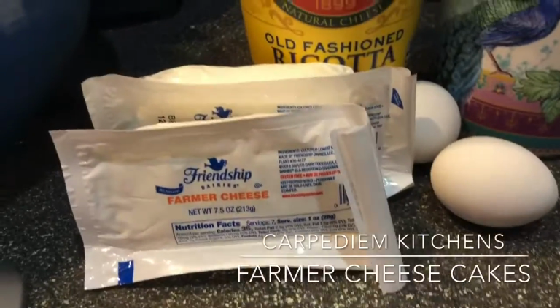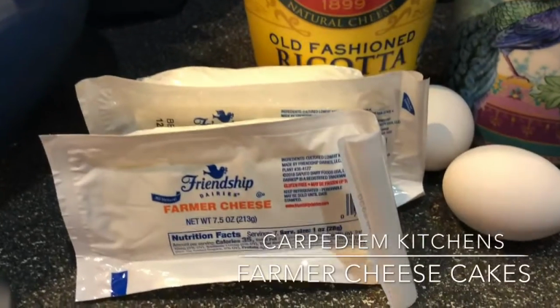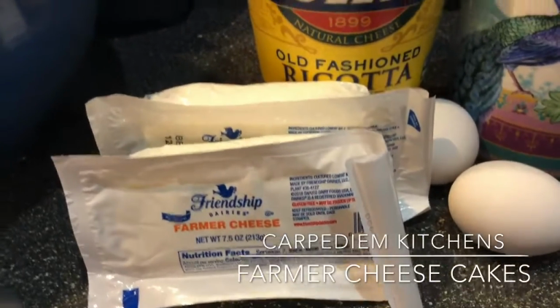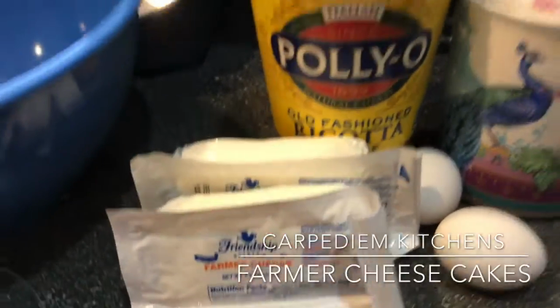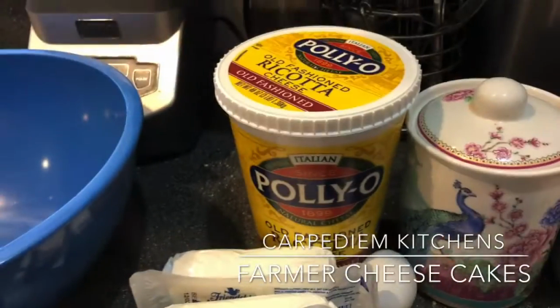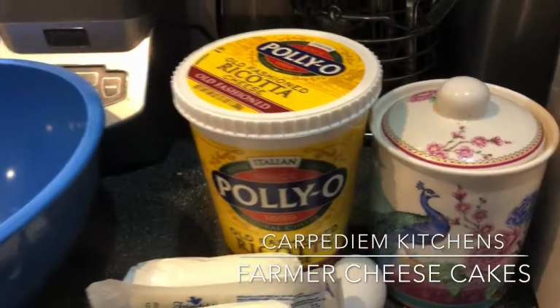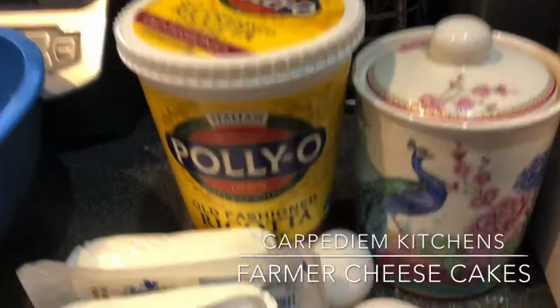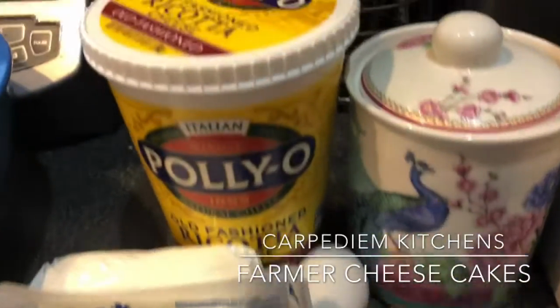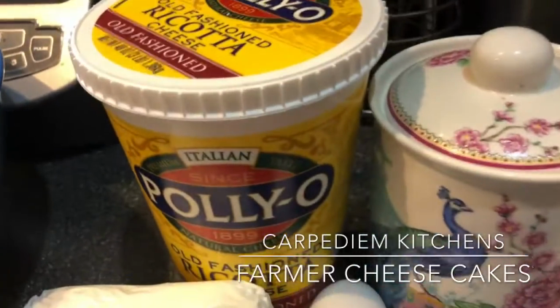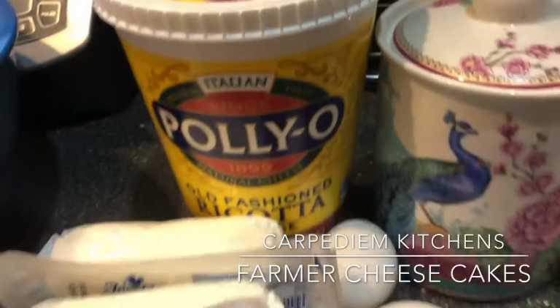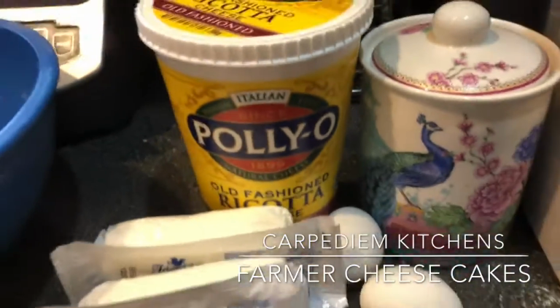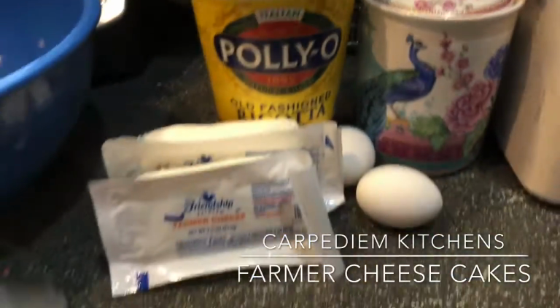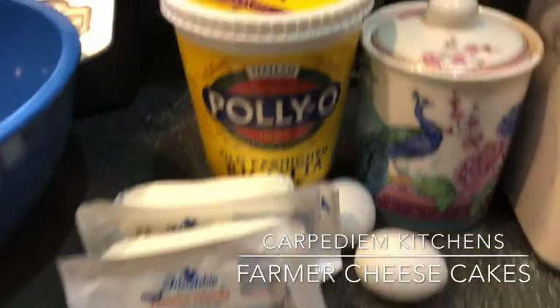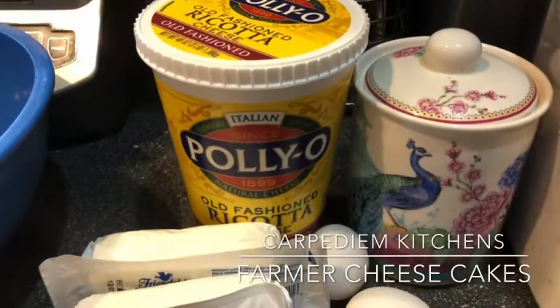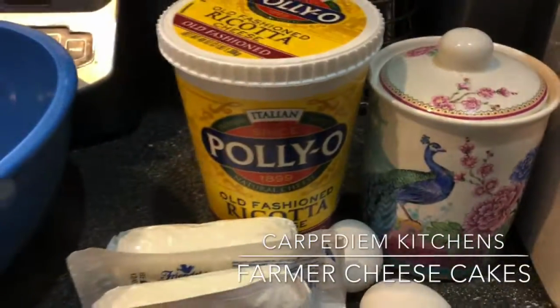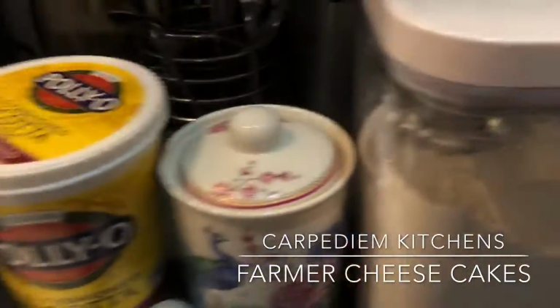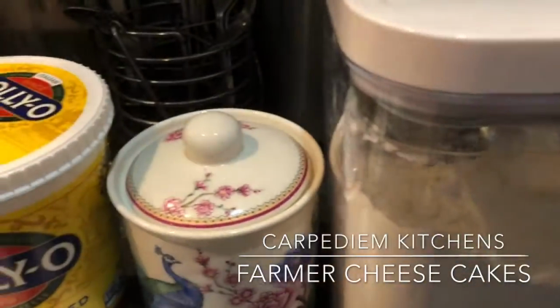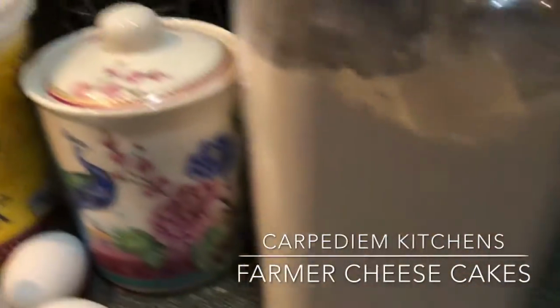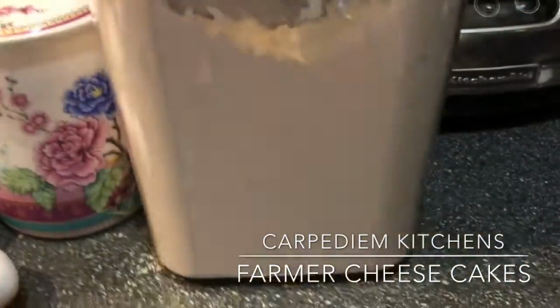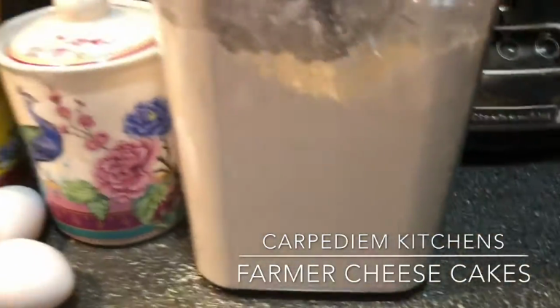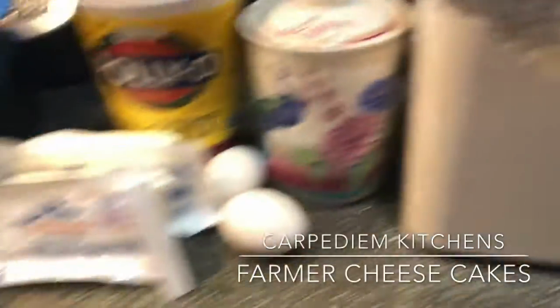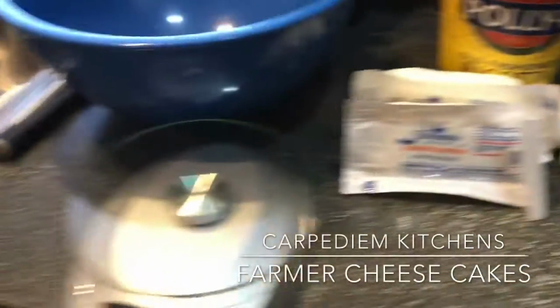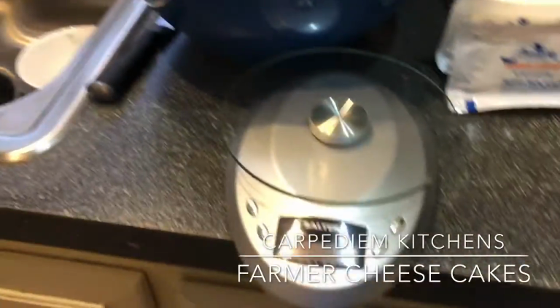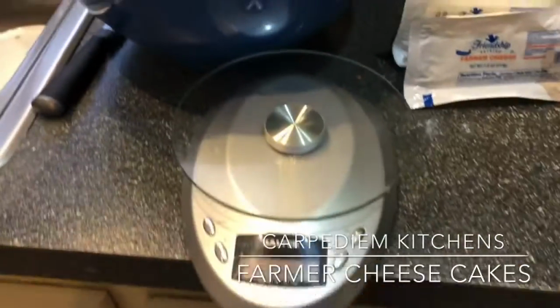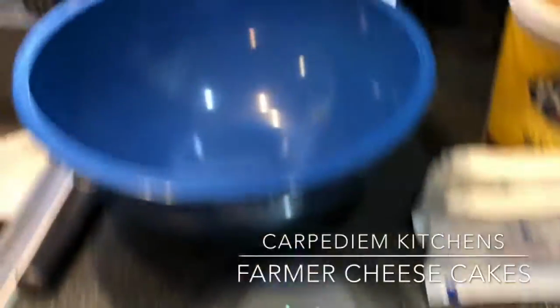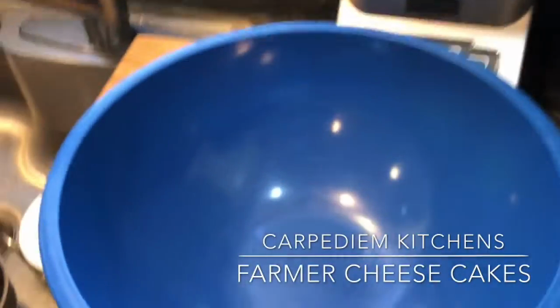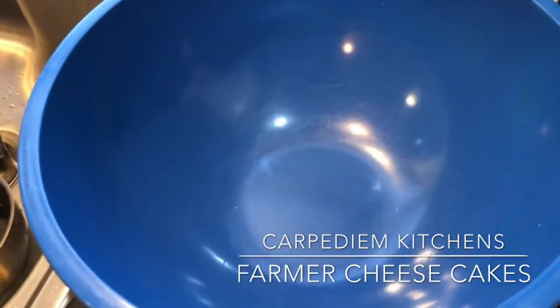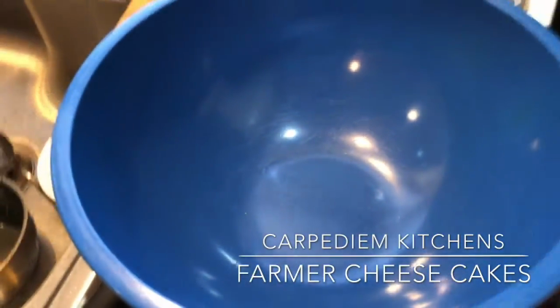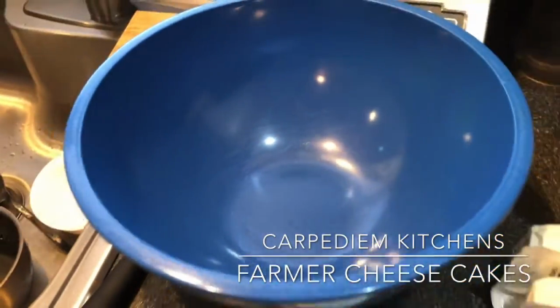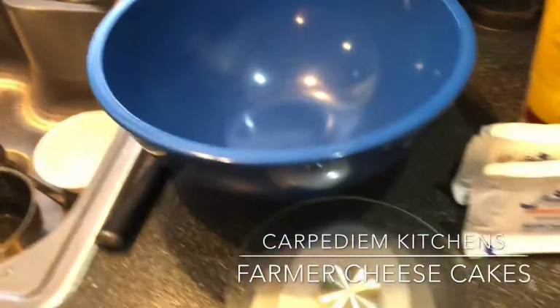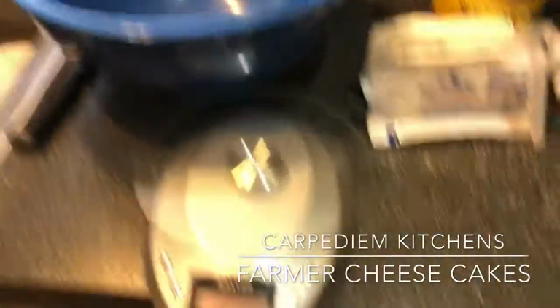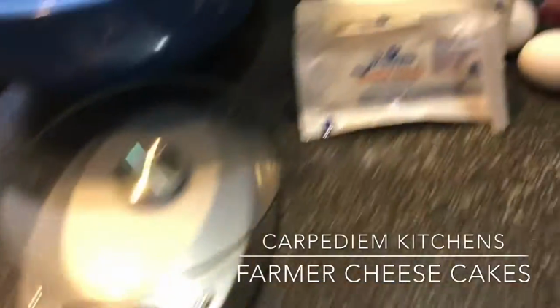For this we're gonna need two packages of farmer cheese, ricotta, two eggs, sugar, and flour. We also will need an empty bowl and a scale.